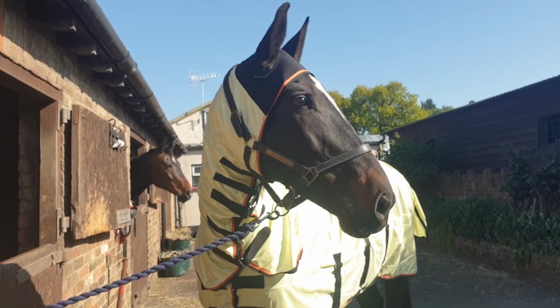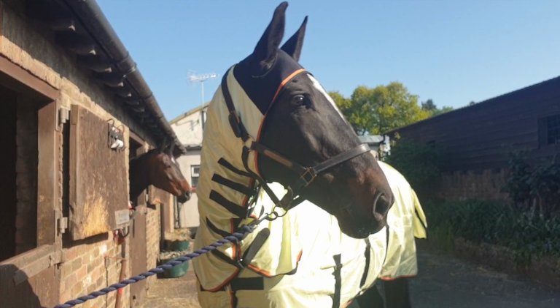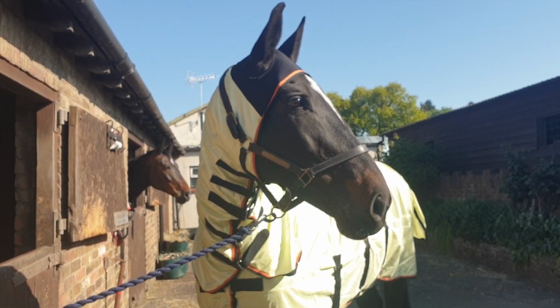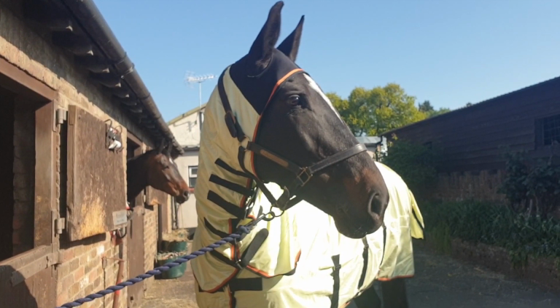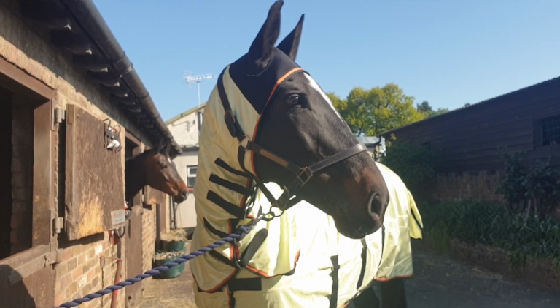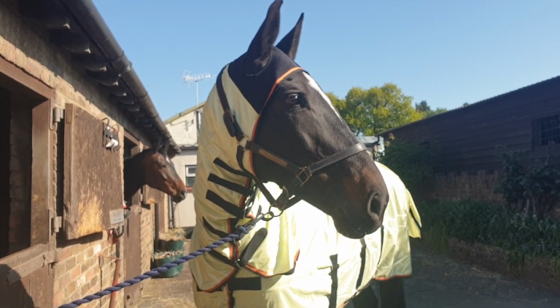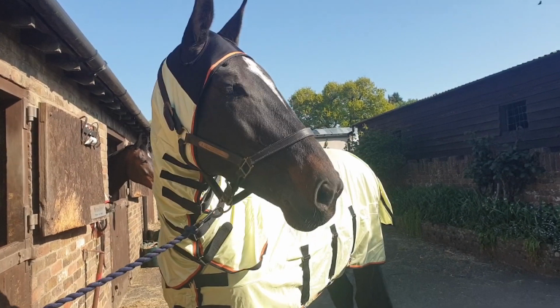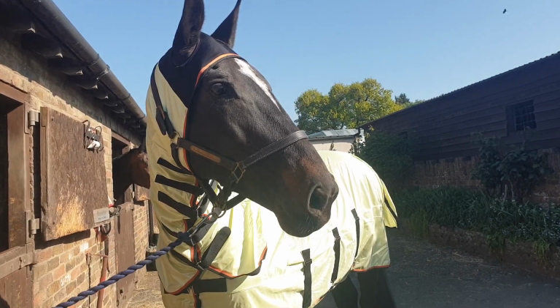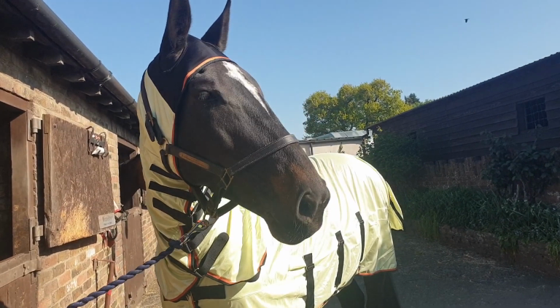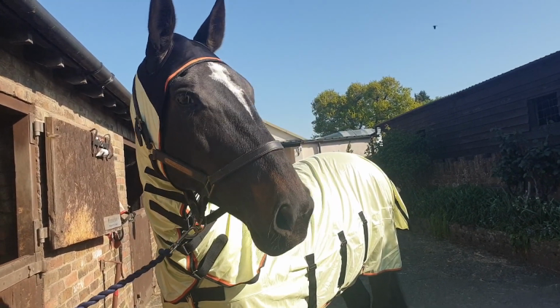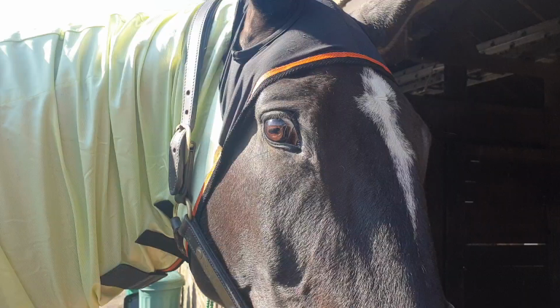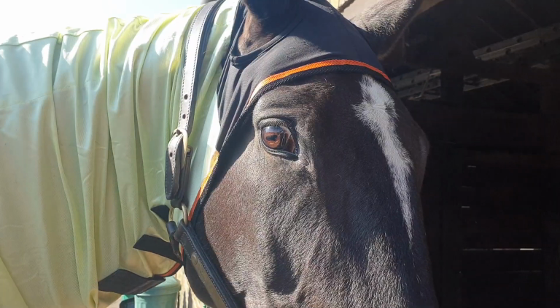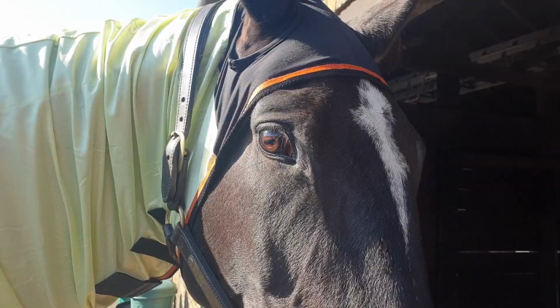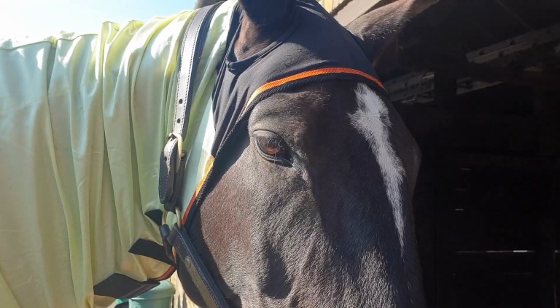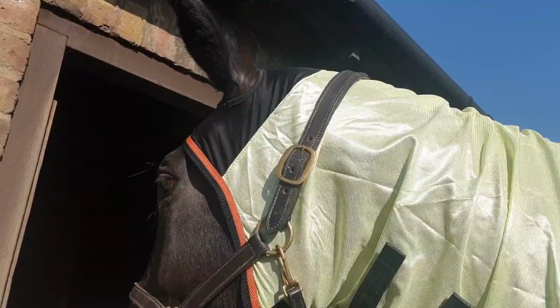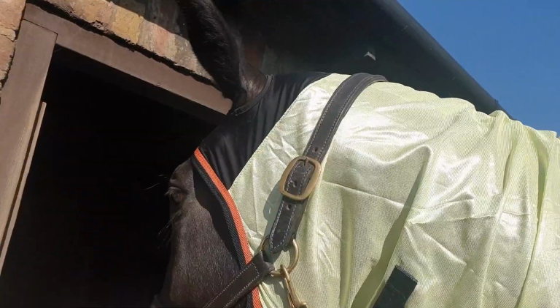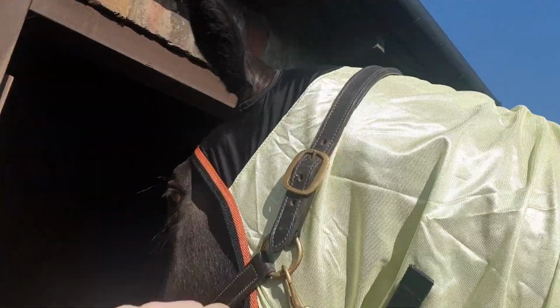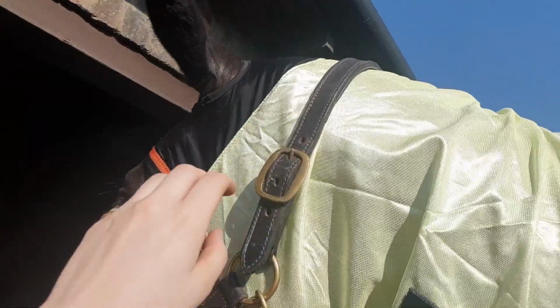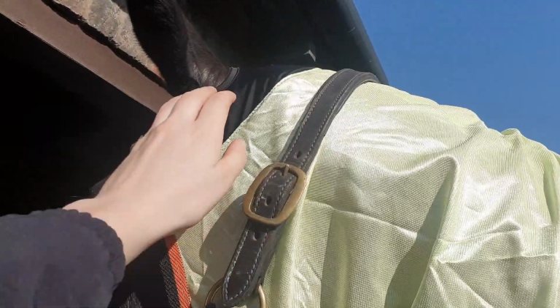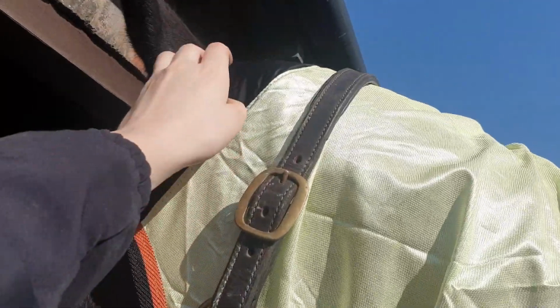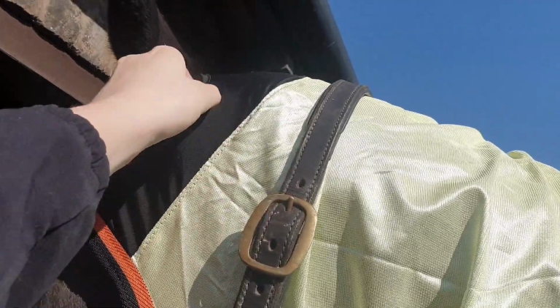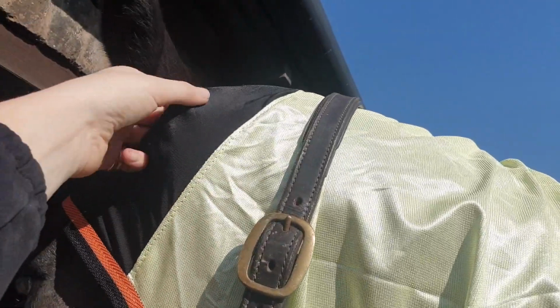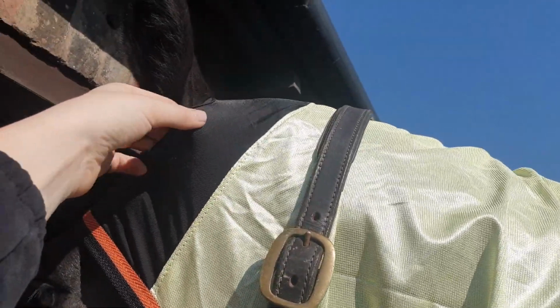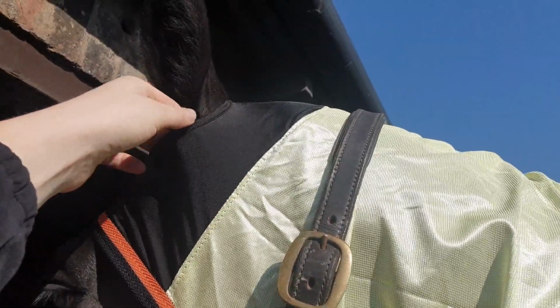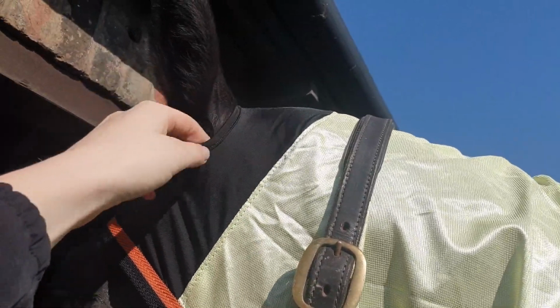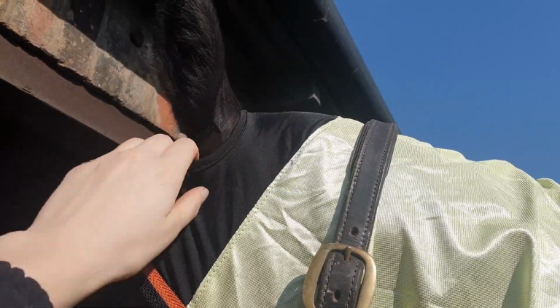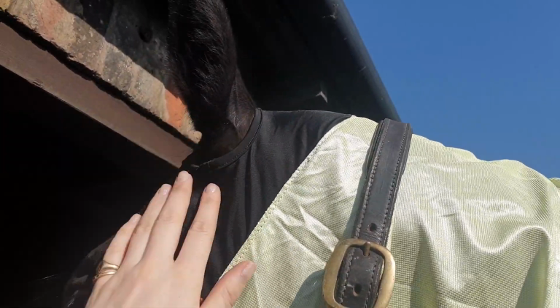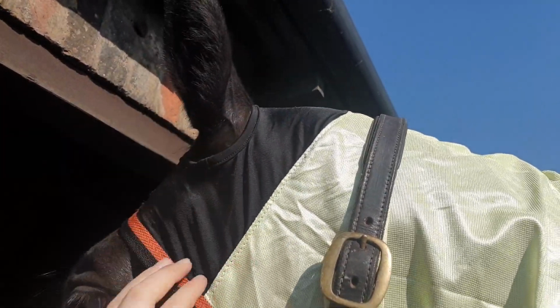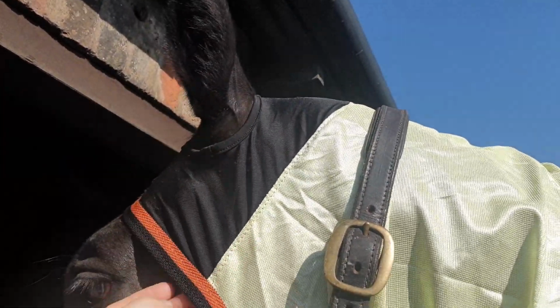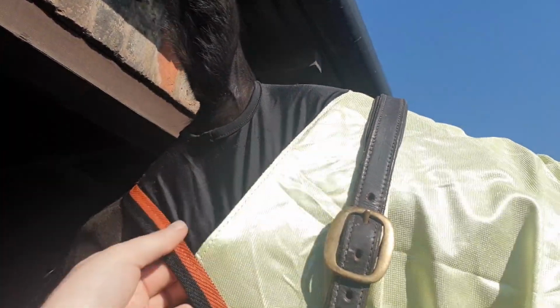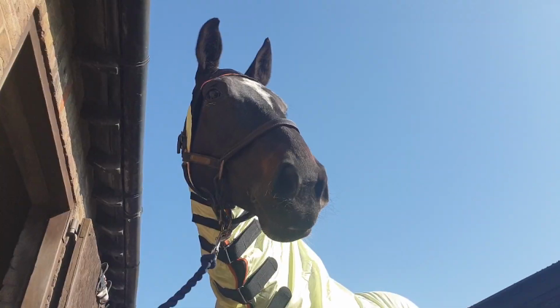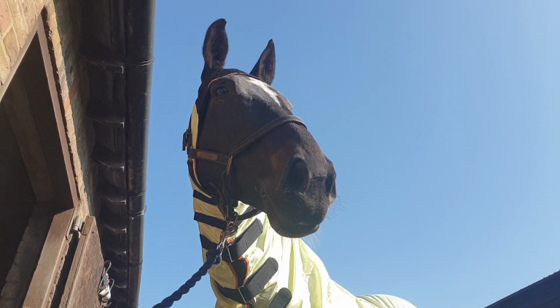We love the stretch hood which comes over the horse's ears. It's very soft and breathable, but it also stops the rug from sliding down the horse's neck.